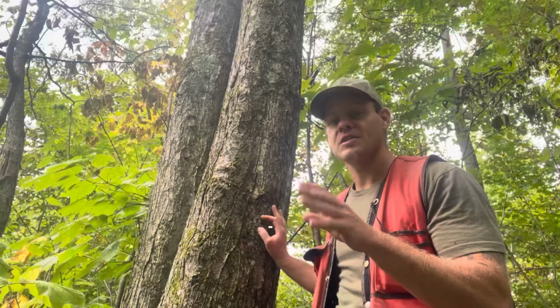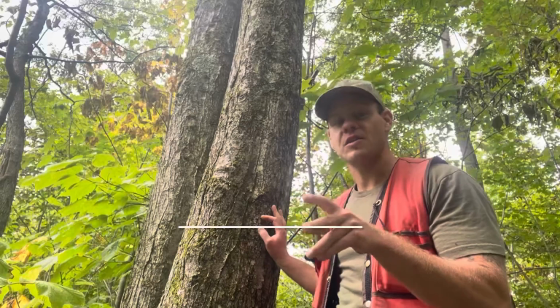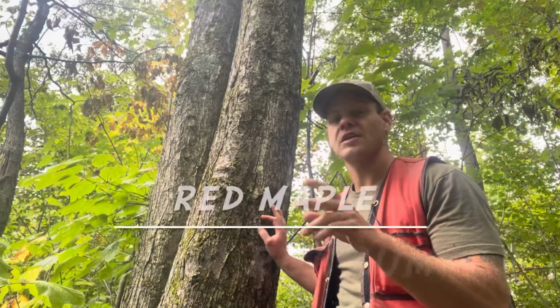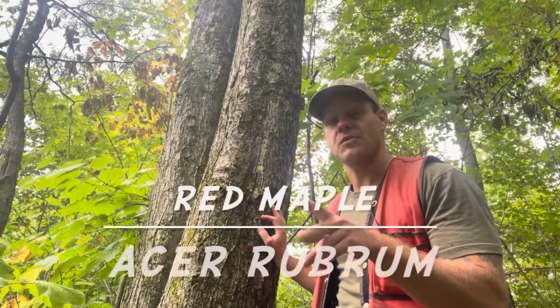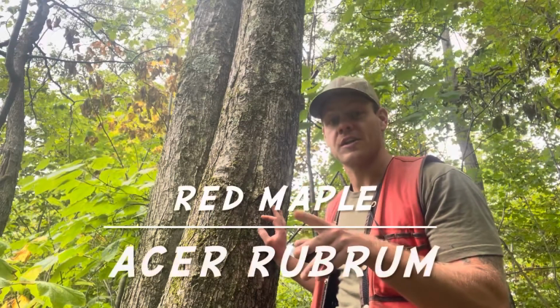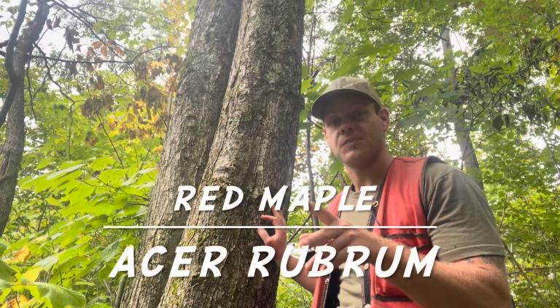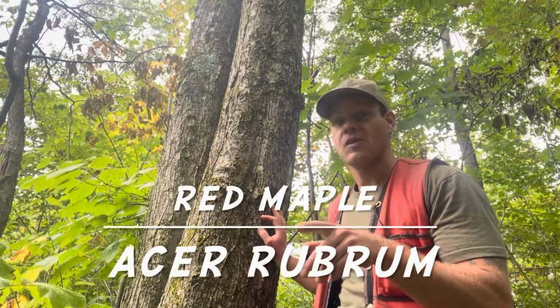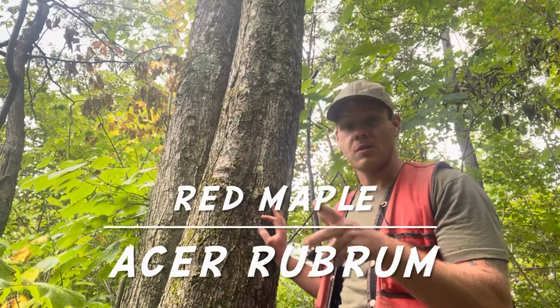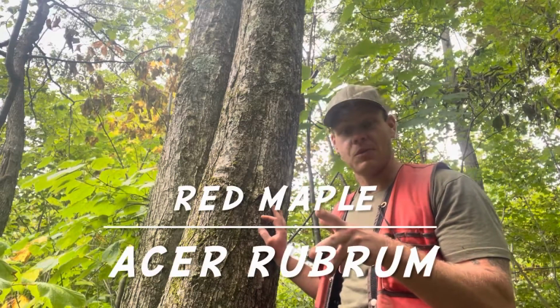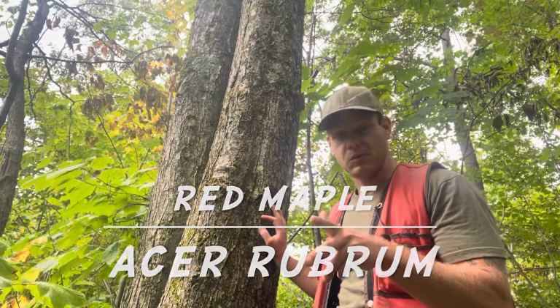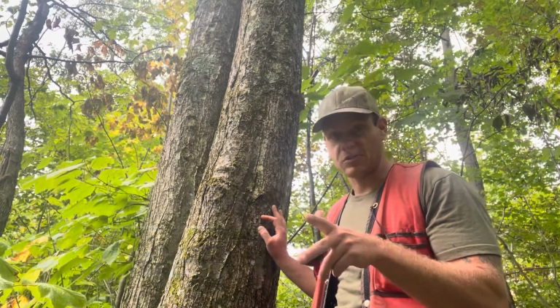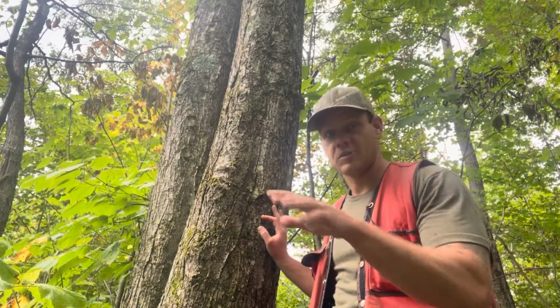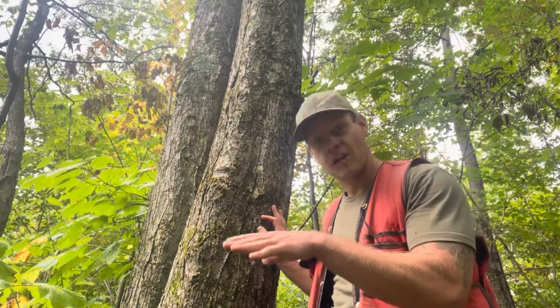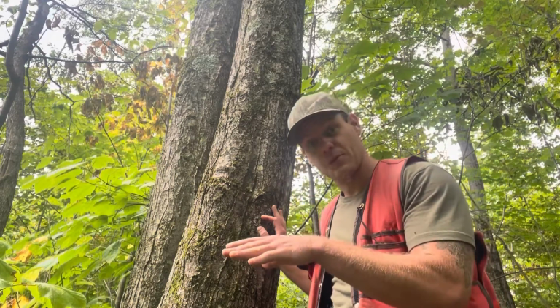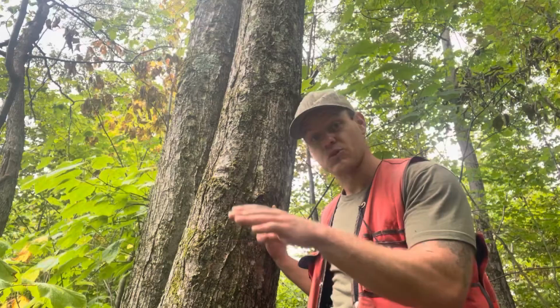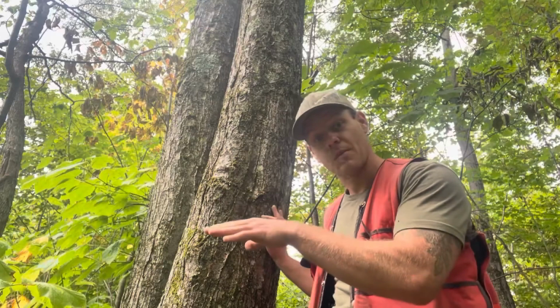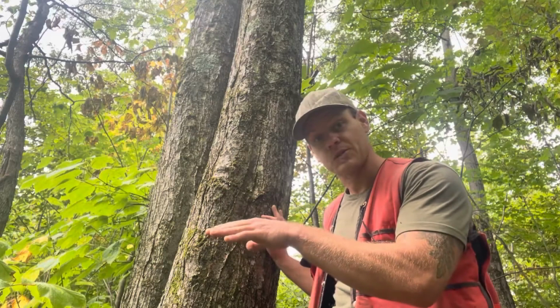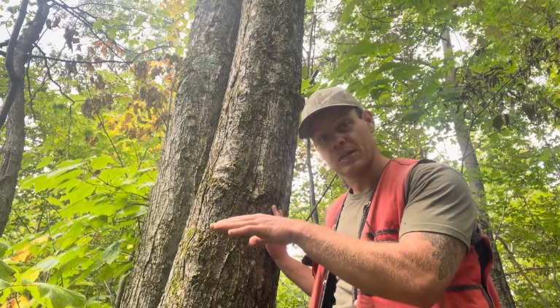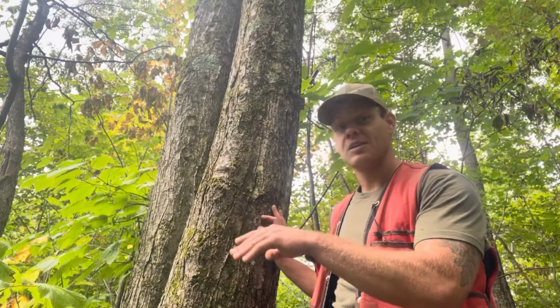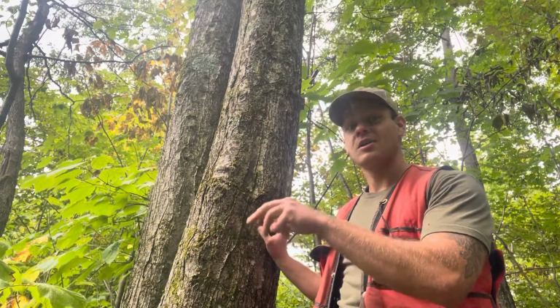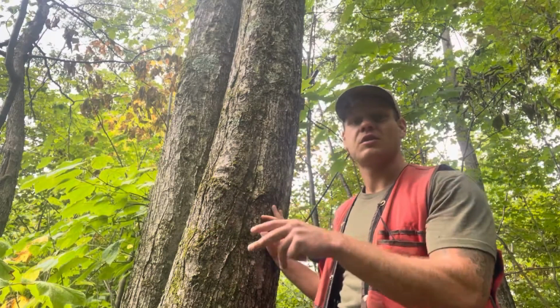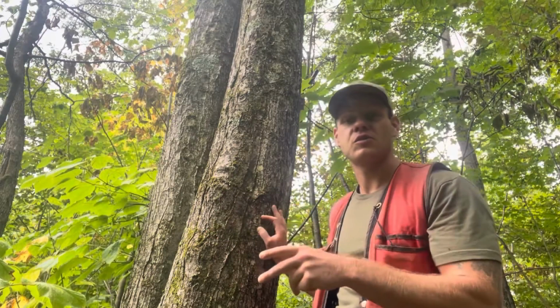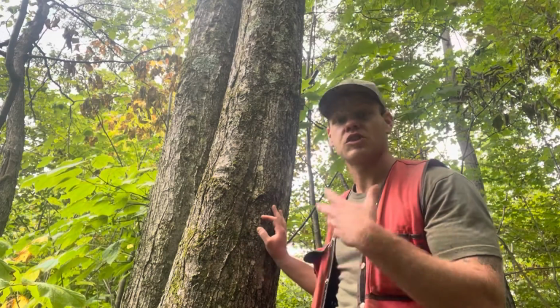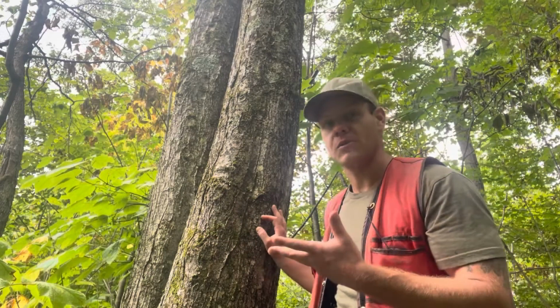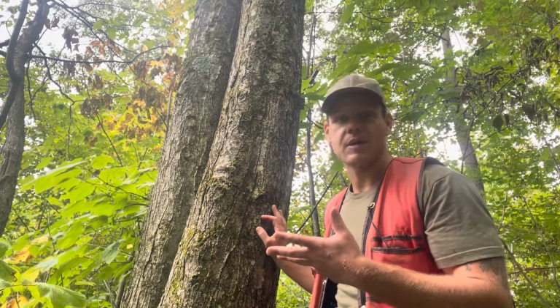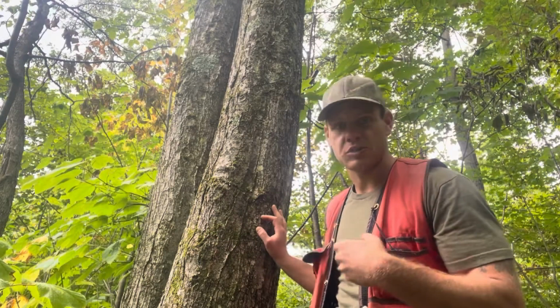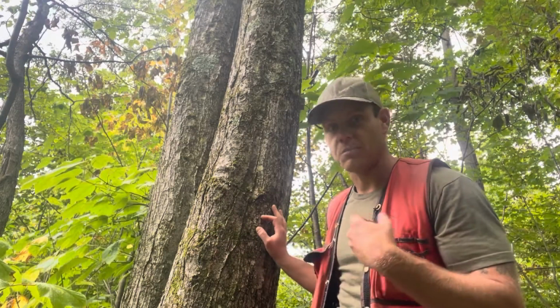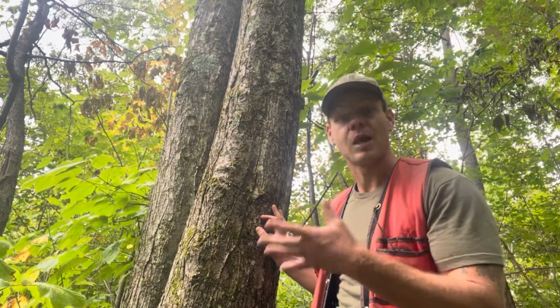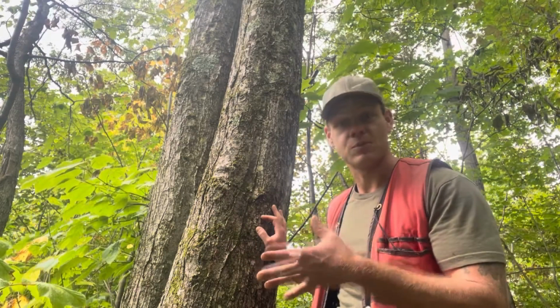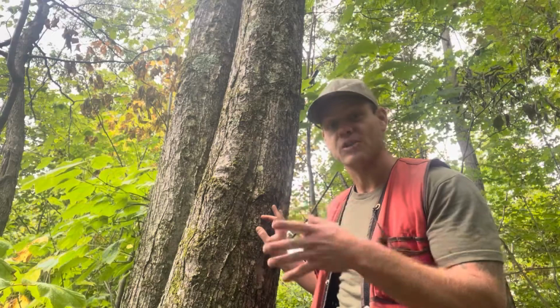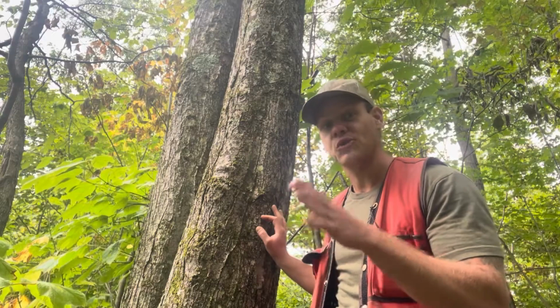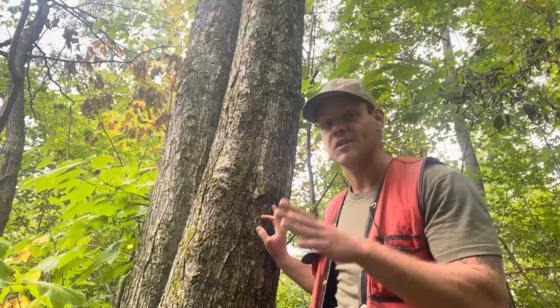This is another one that's a little bit trickier. Red maple, which is also called soft maple or swamp maple sometimes, is often confused with sugar maple and sometimes we just call them both maples, but they're actually really different.